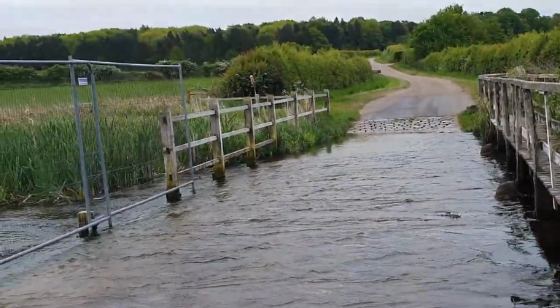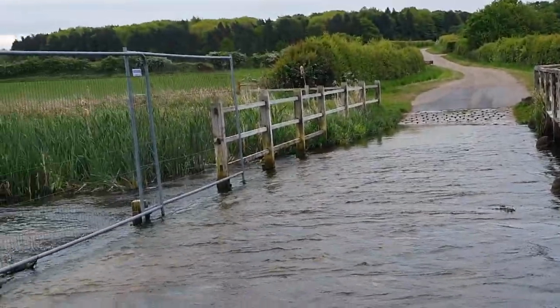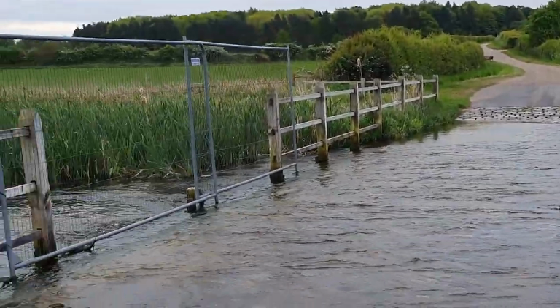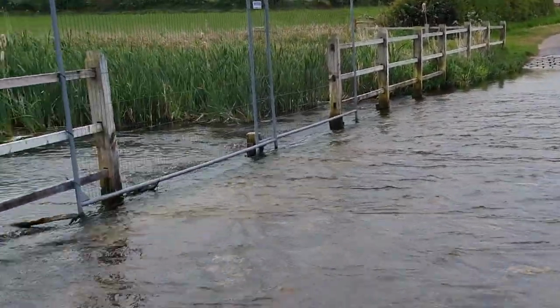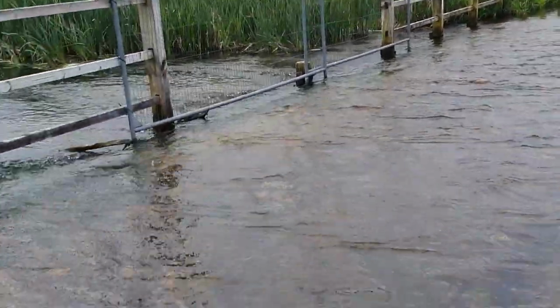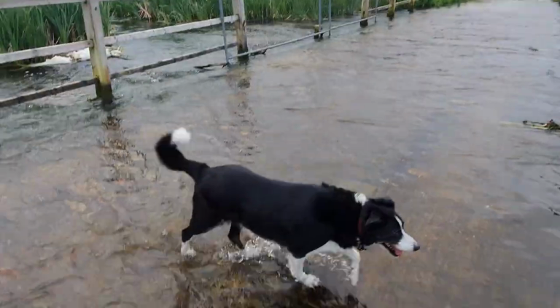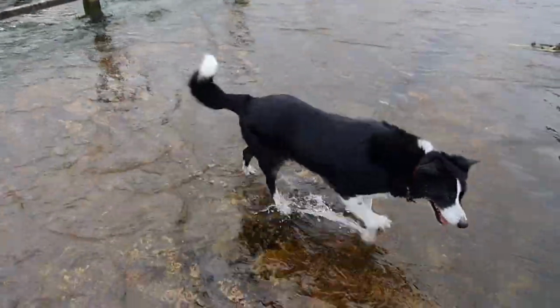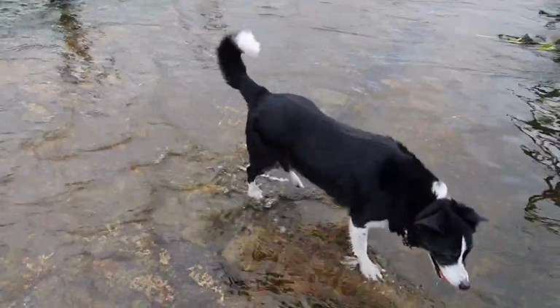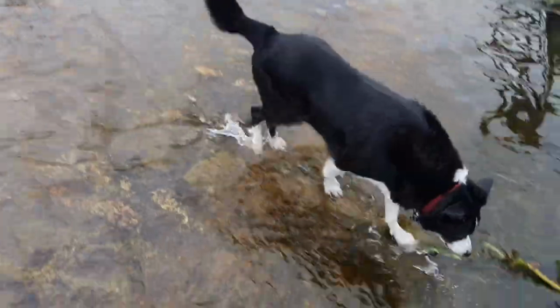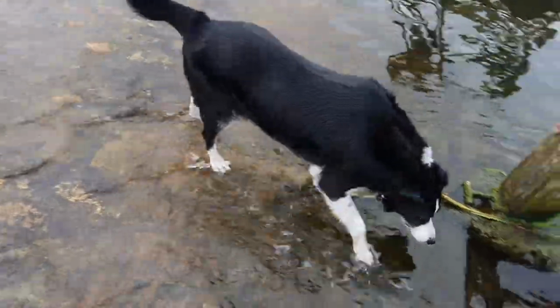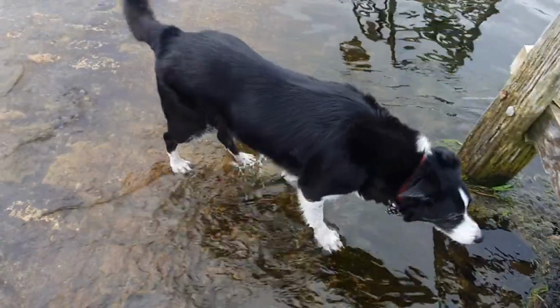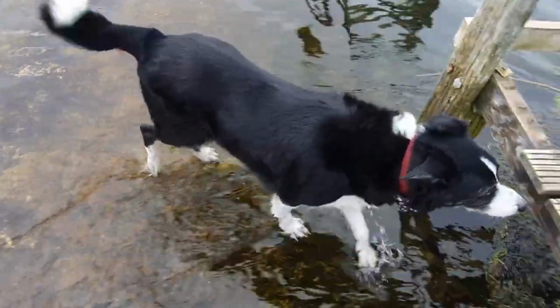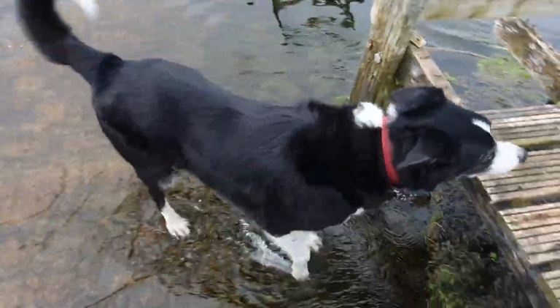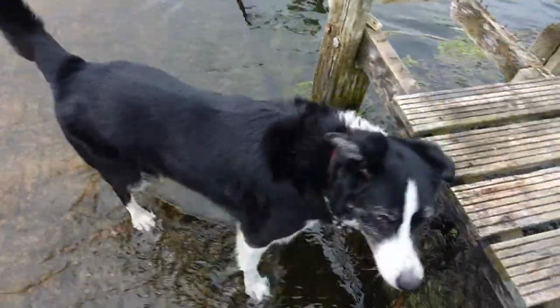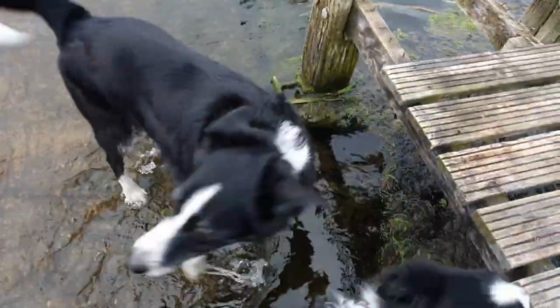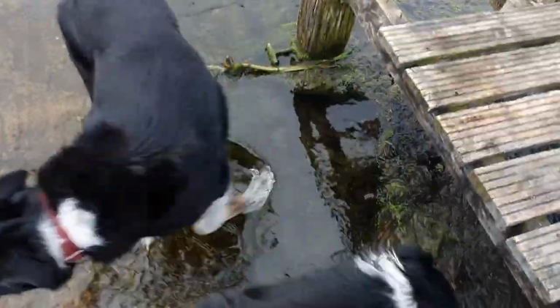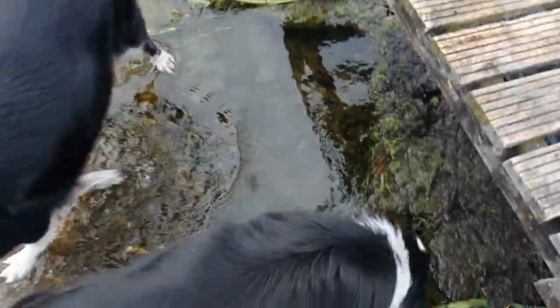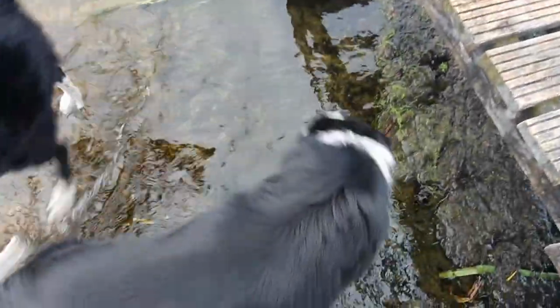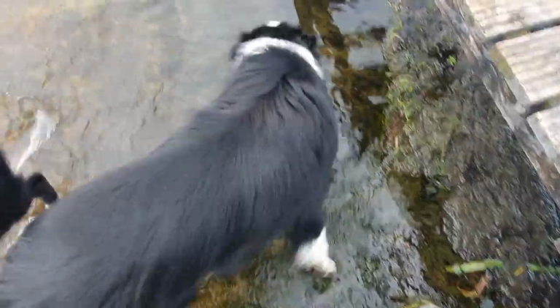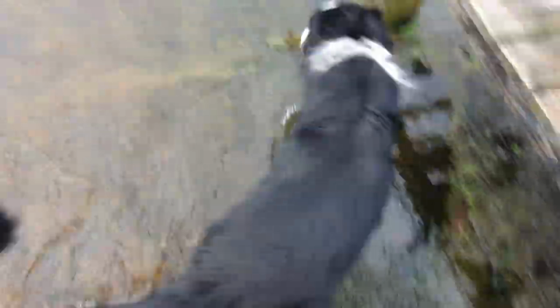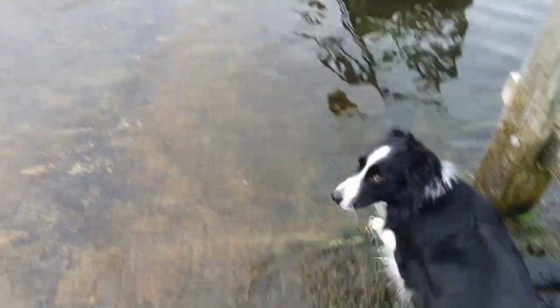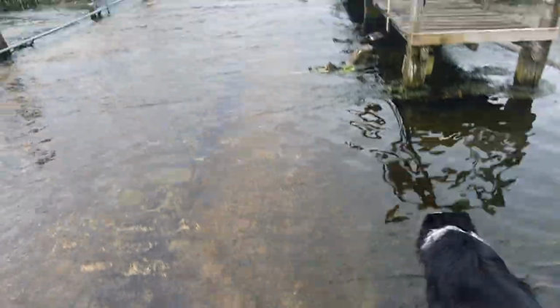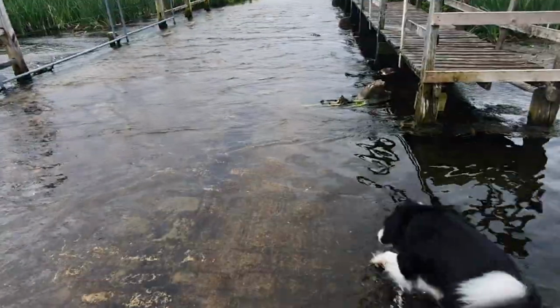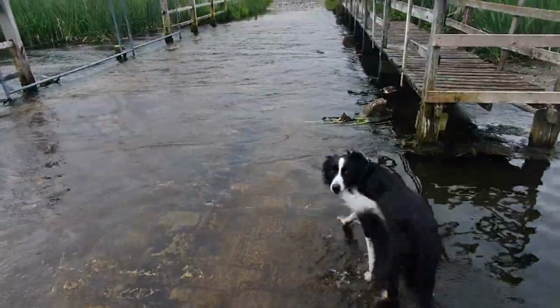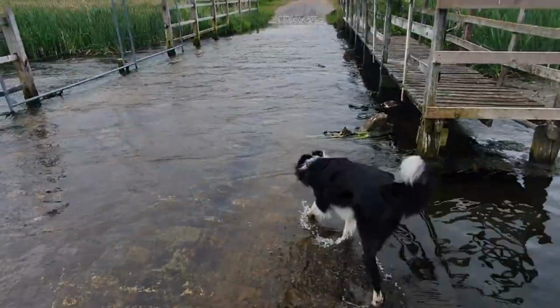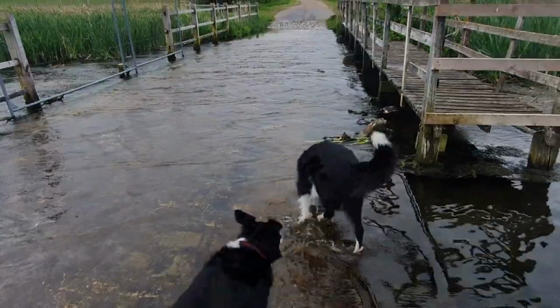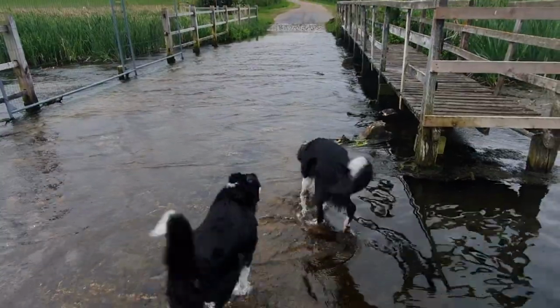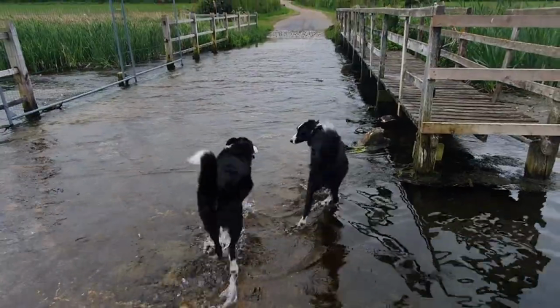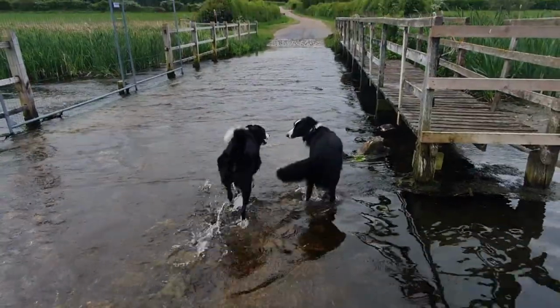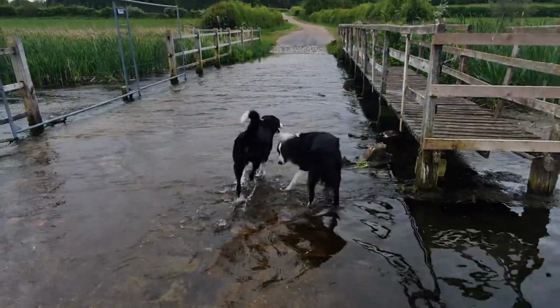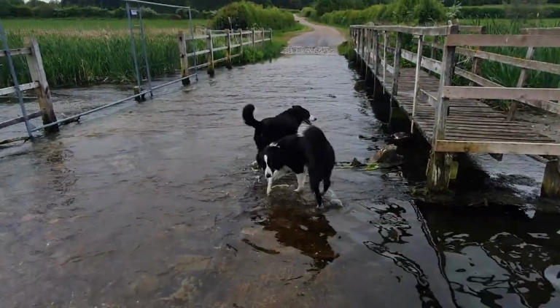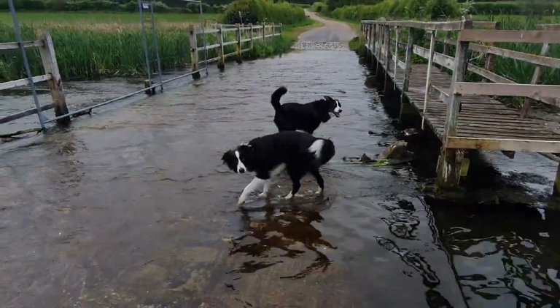Morning dog, morning boys. Say hello Chance, say hello Reg. Go on then, nutters.